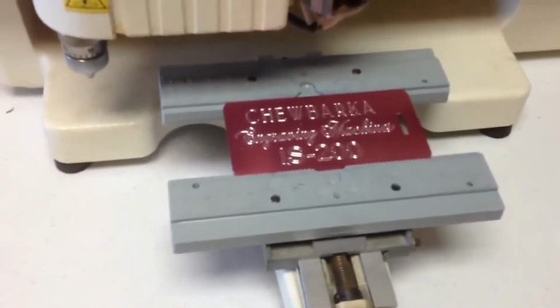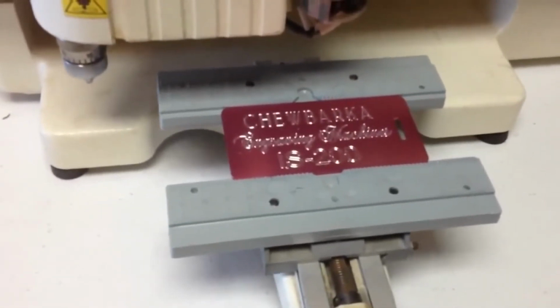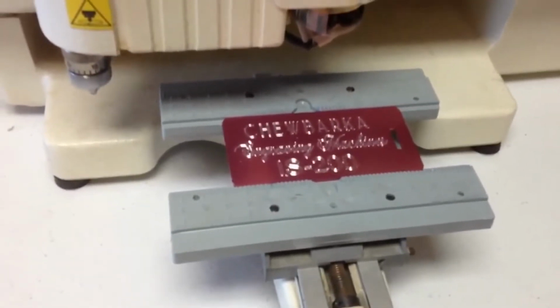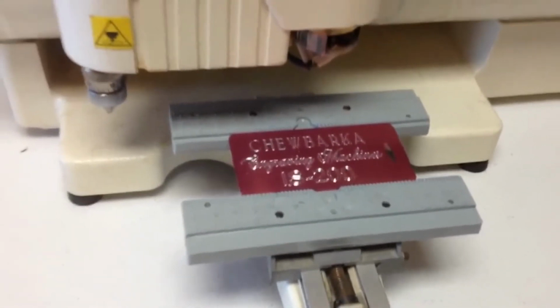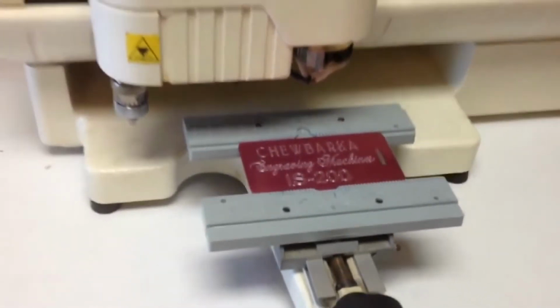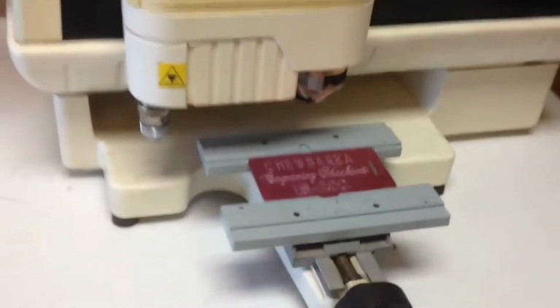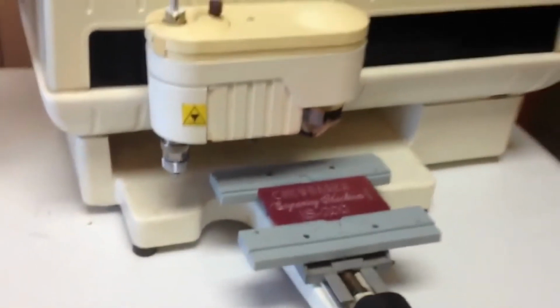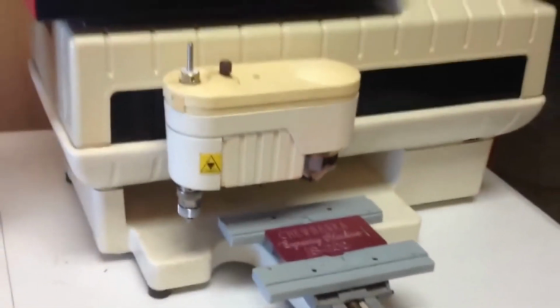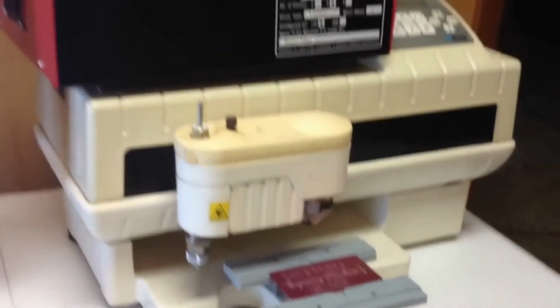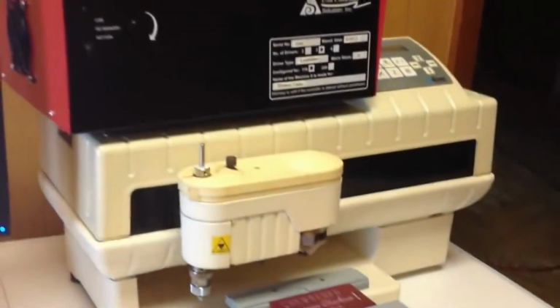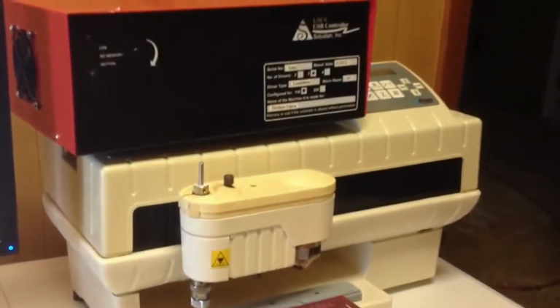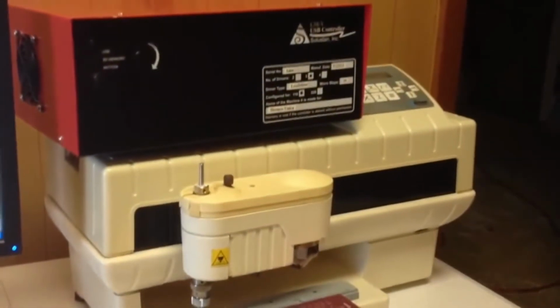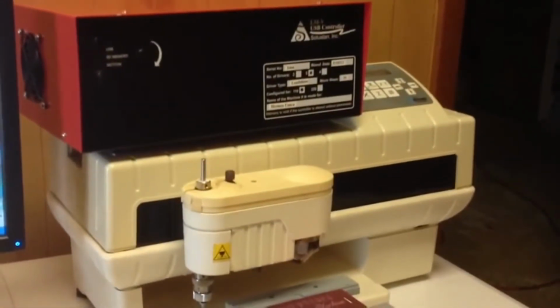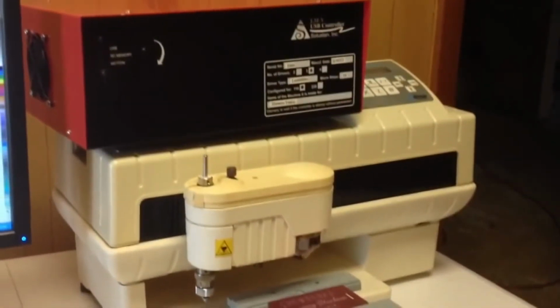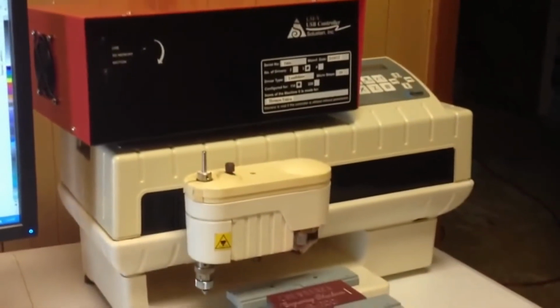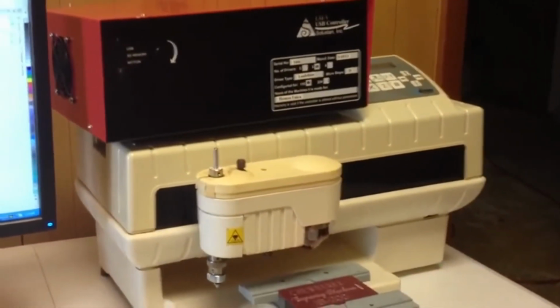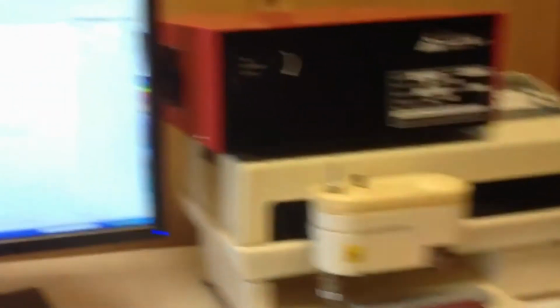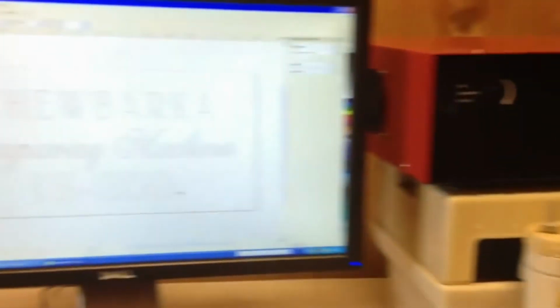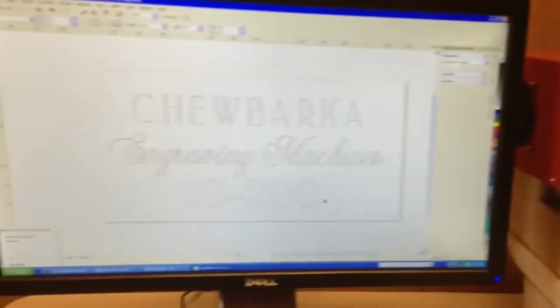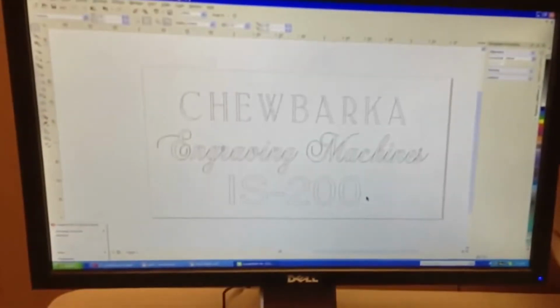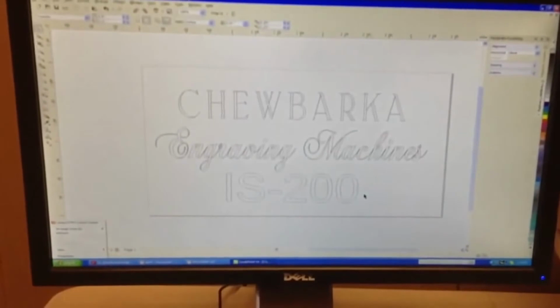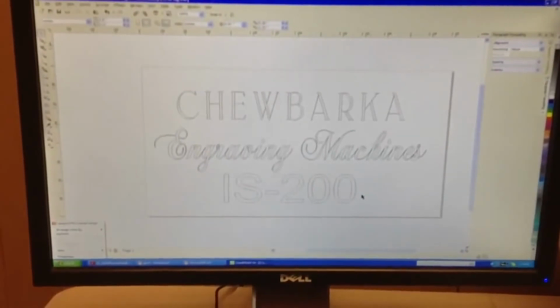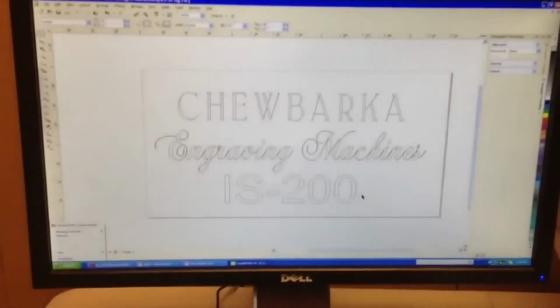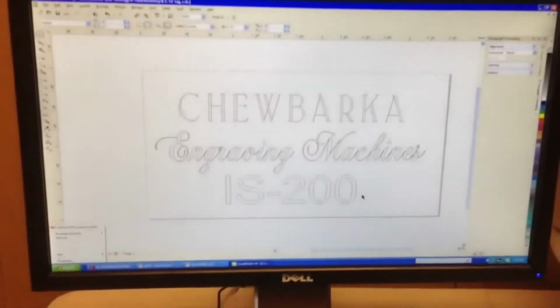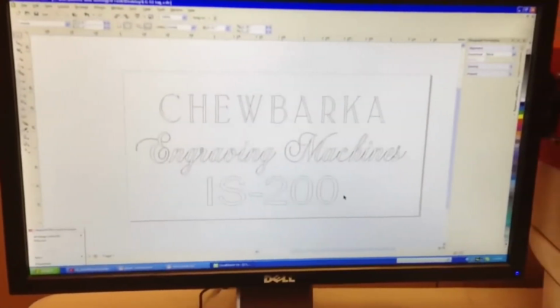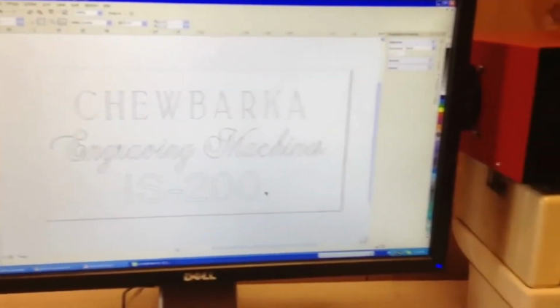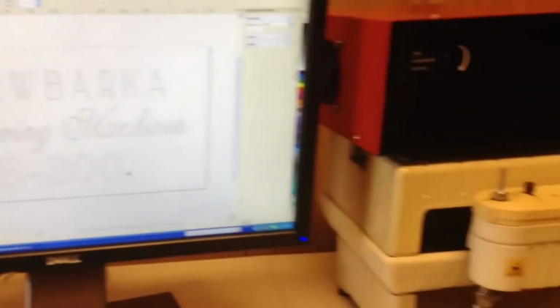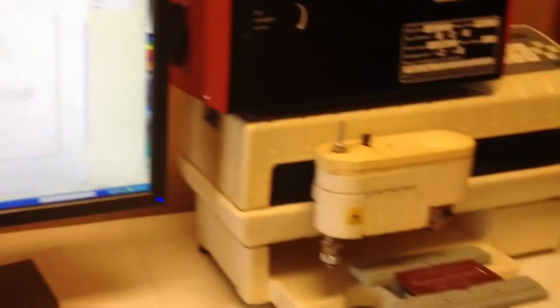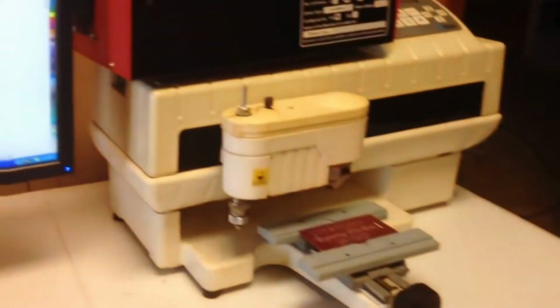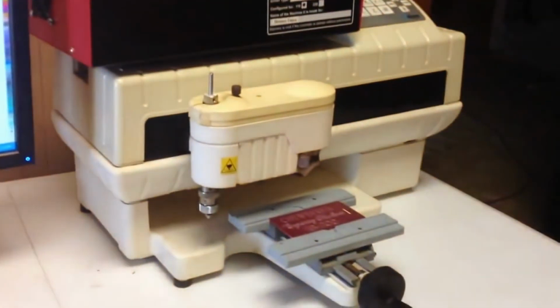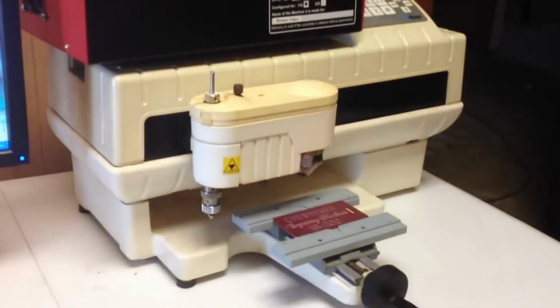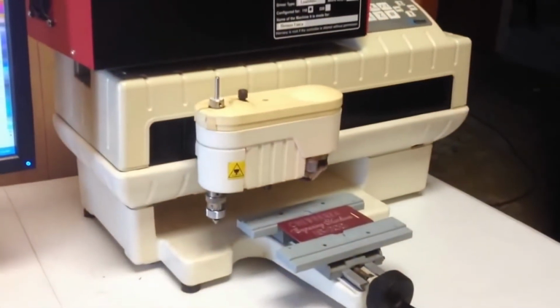And there's your demonstration of a retrofit IS-200 running with a Salyostan controller. And there's the graphics that we had programmed in CorelDRAW. Thank you.